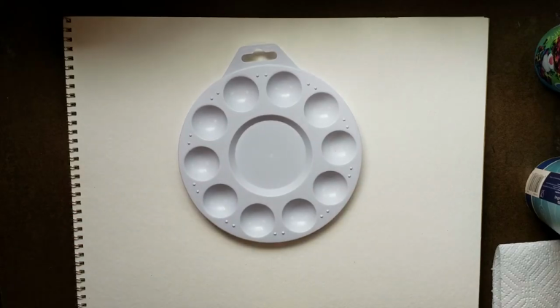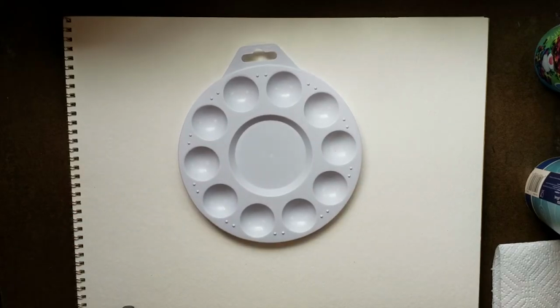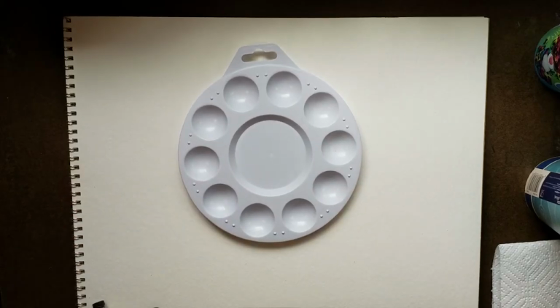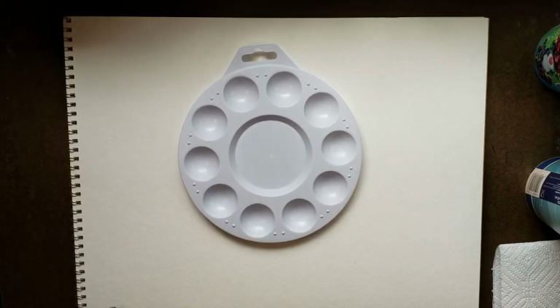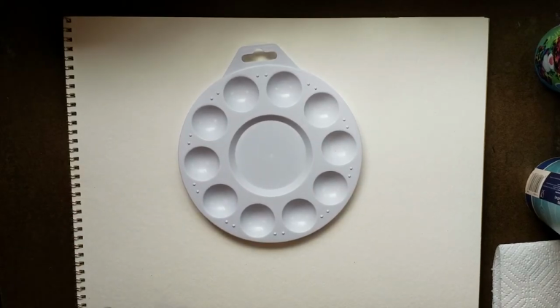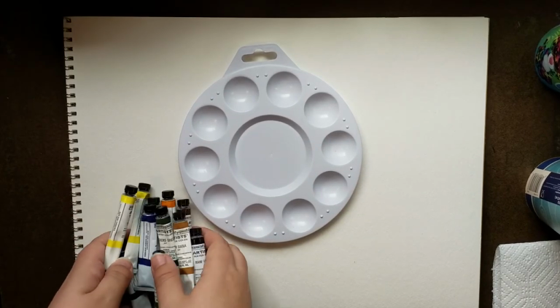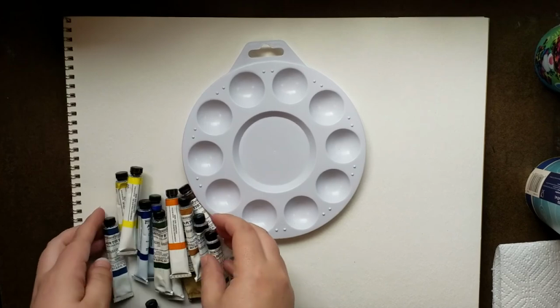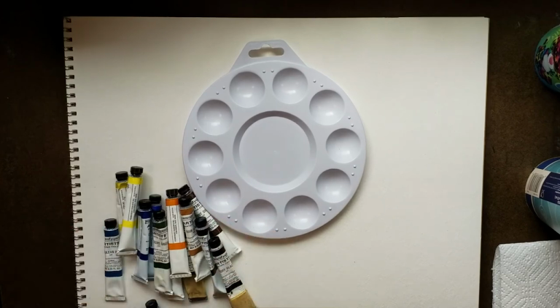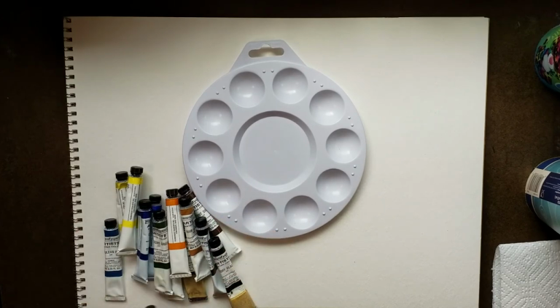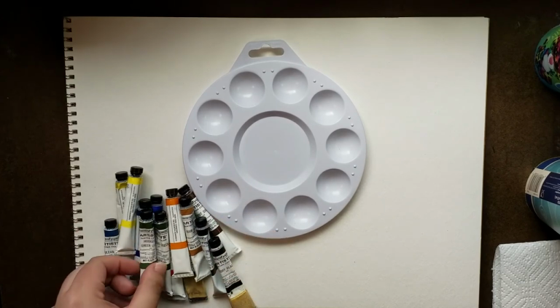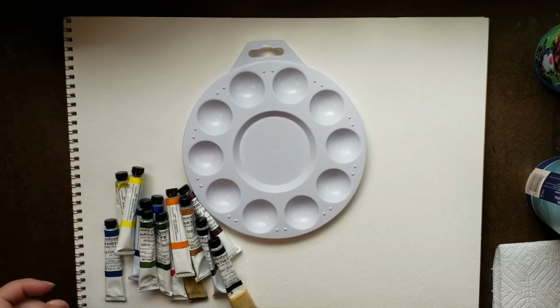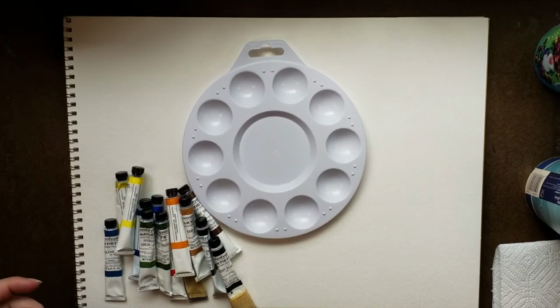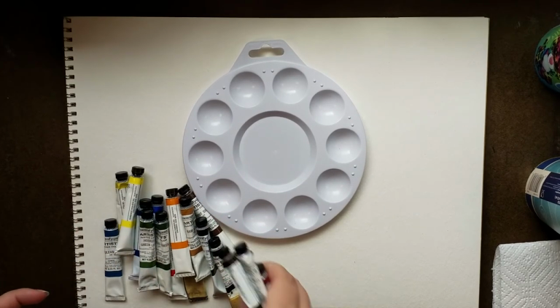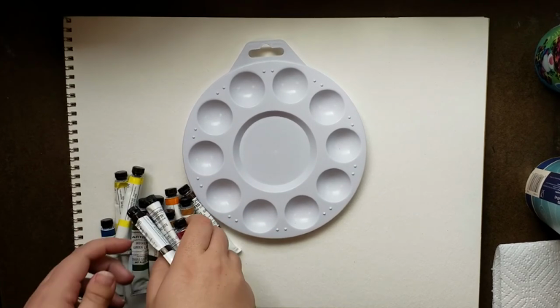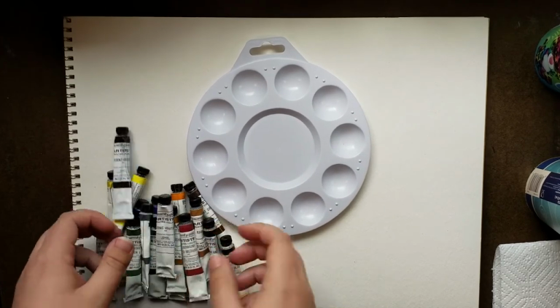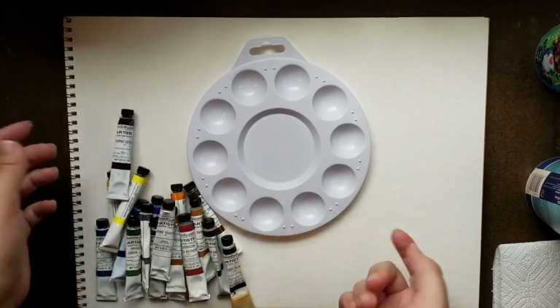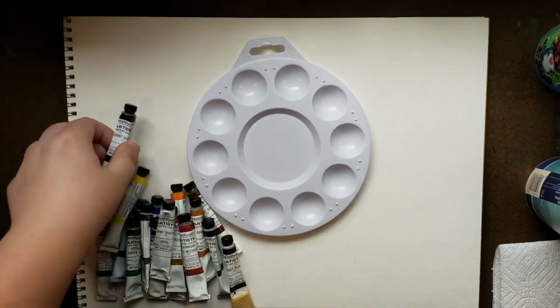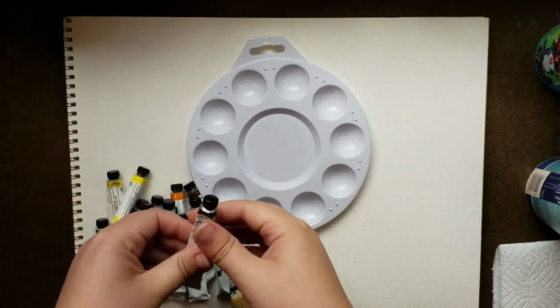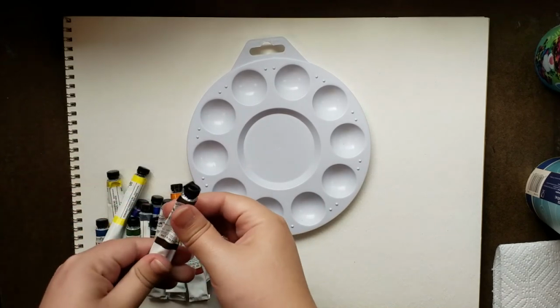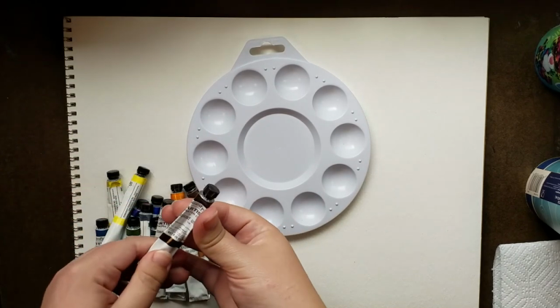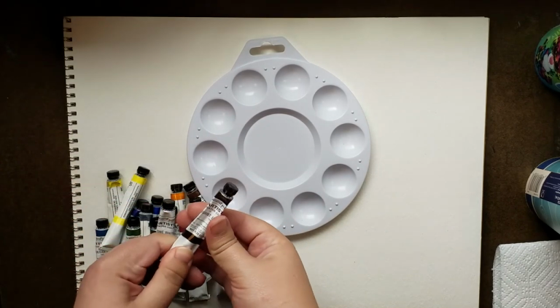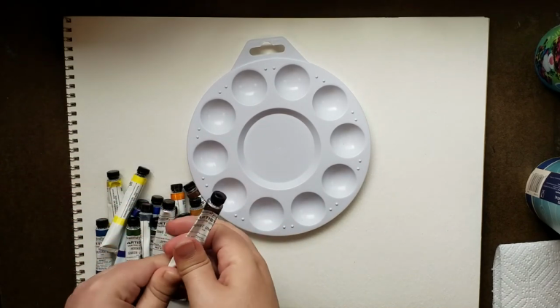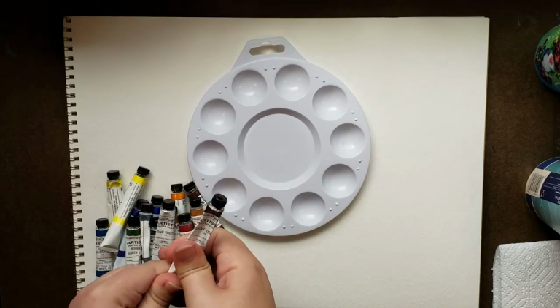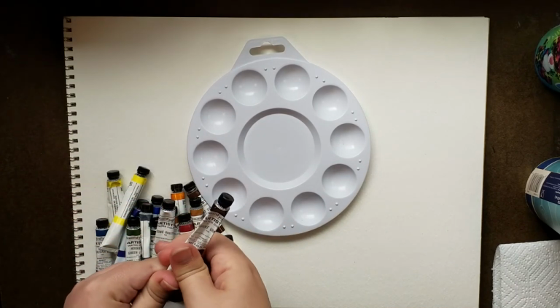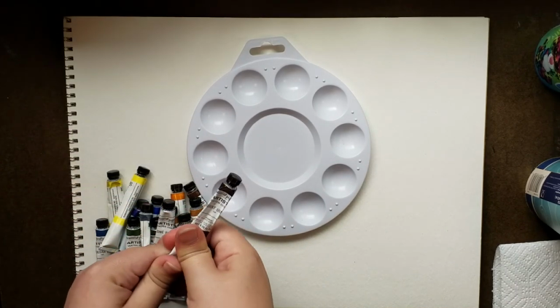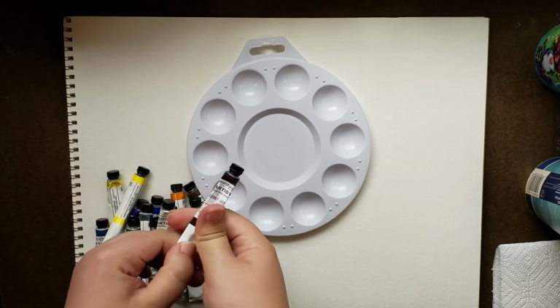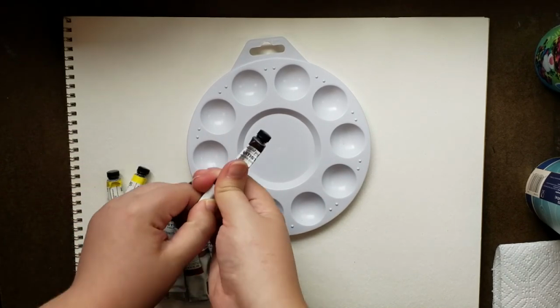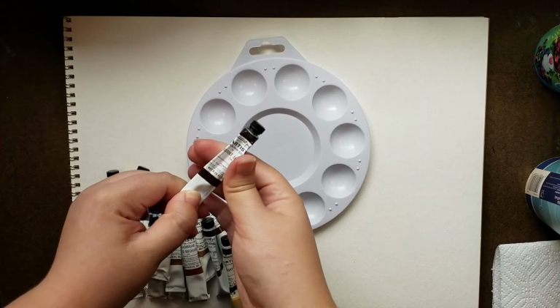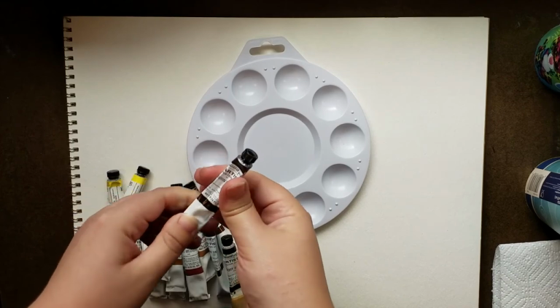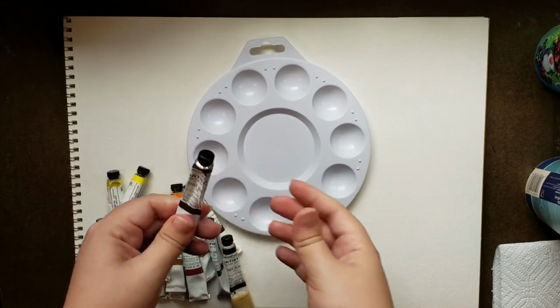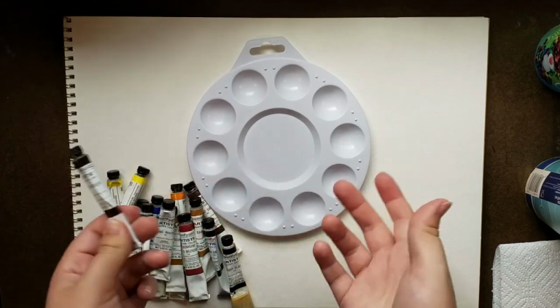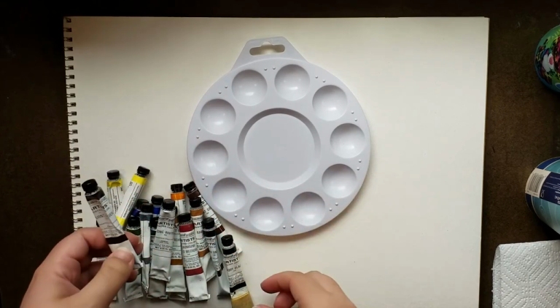Got an empty palette here, got a paintbrush — we are gonna do some swatching. Pulled out a bunch of colors. Some of these are hard as a rock, so I'm wondering if I'm even gonna be able to get anything out of them.